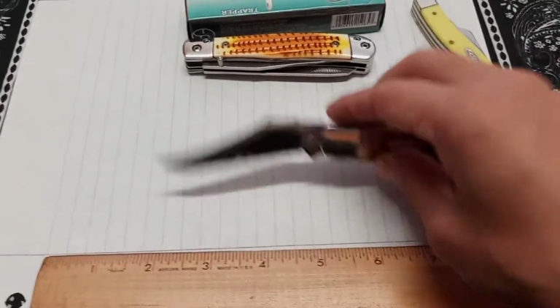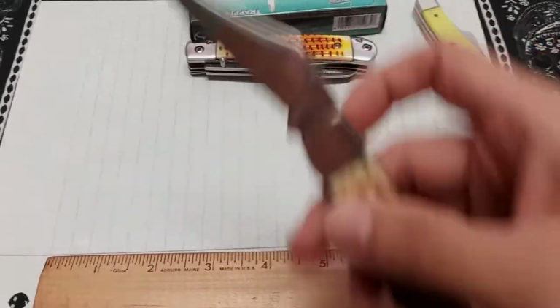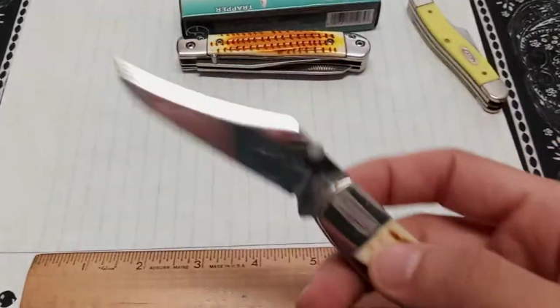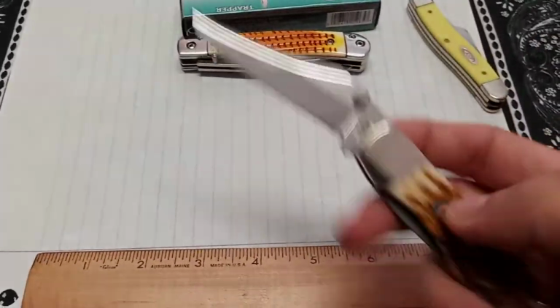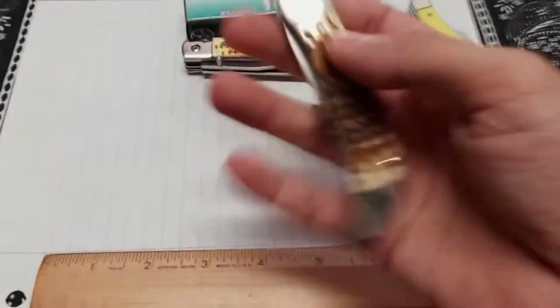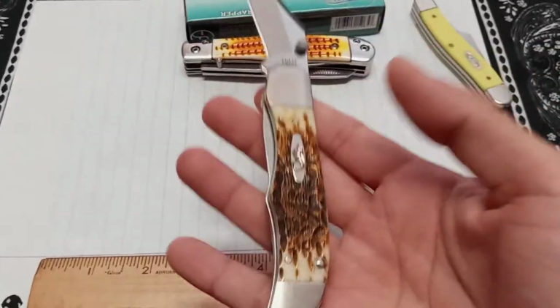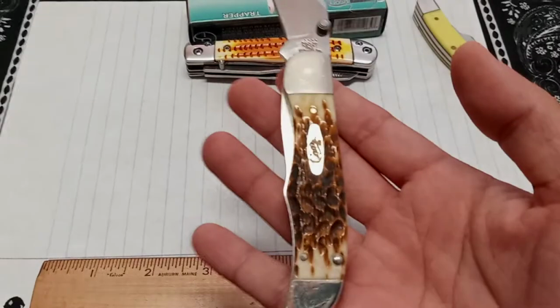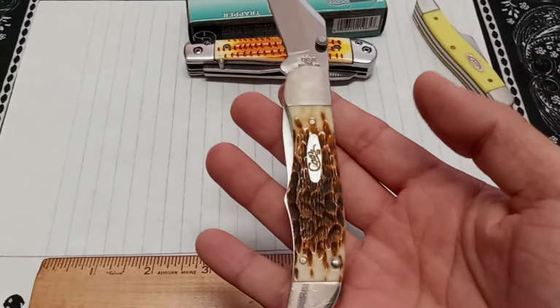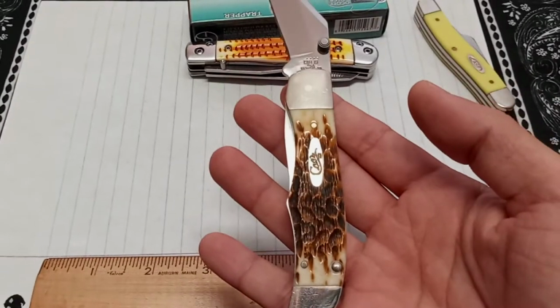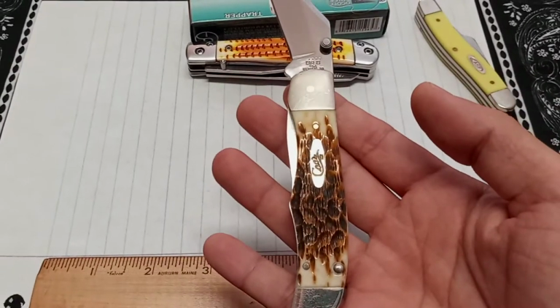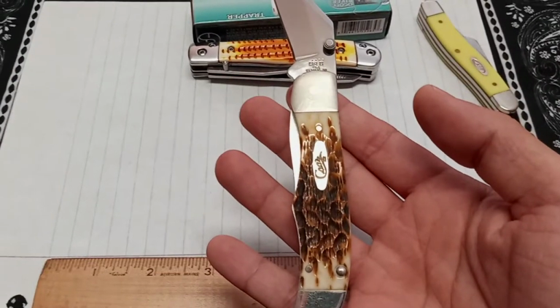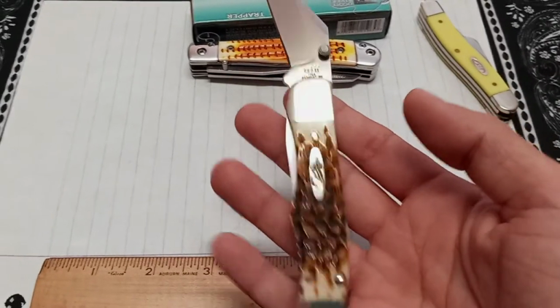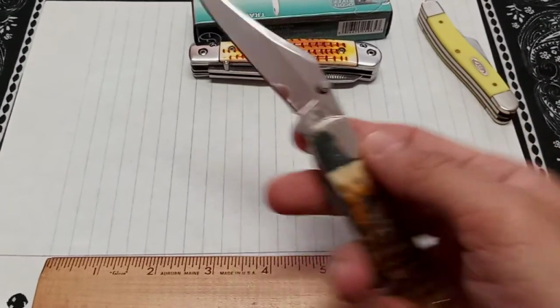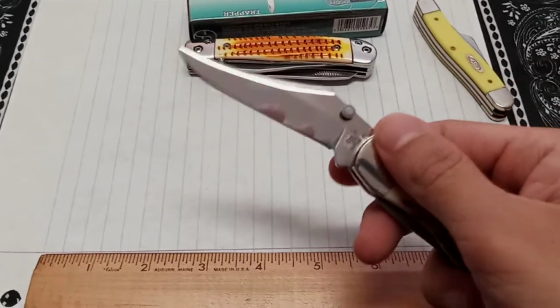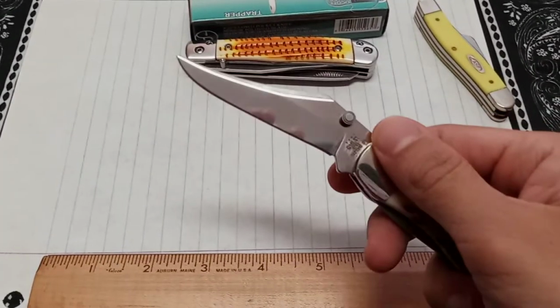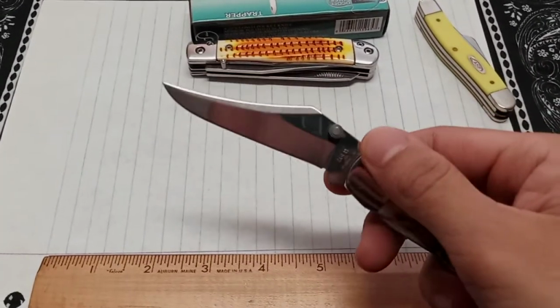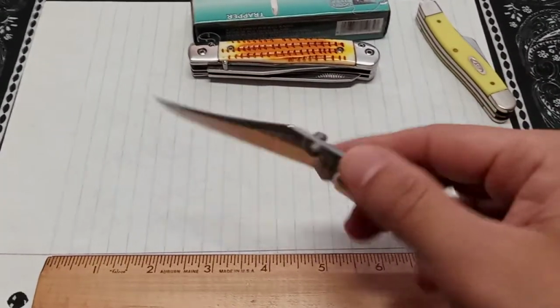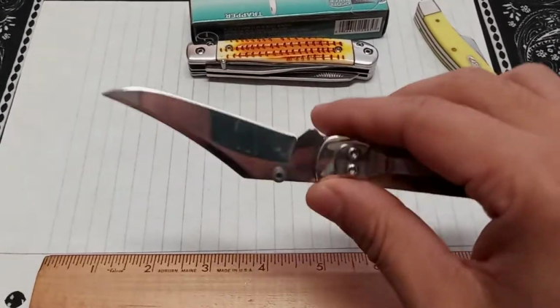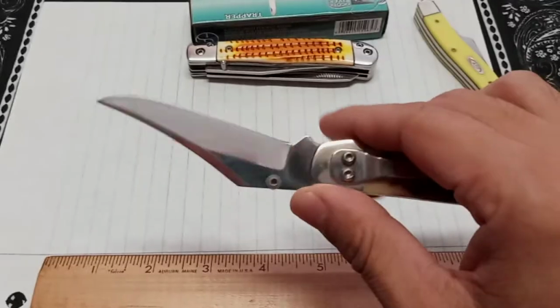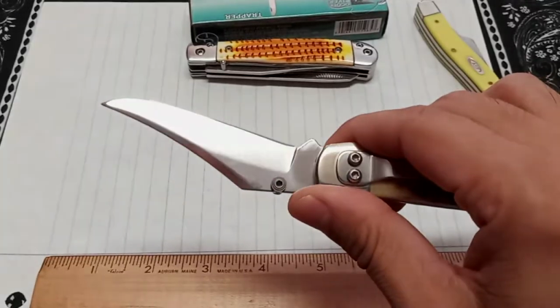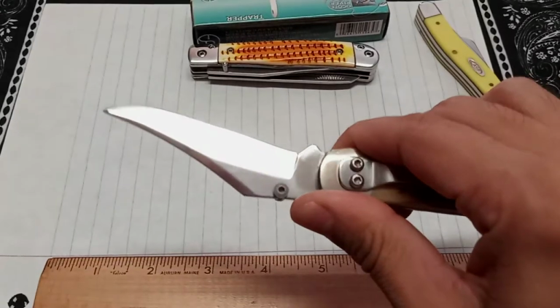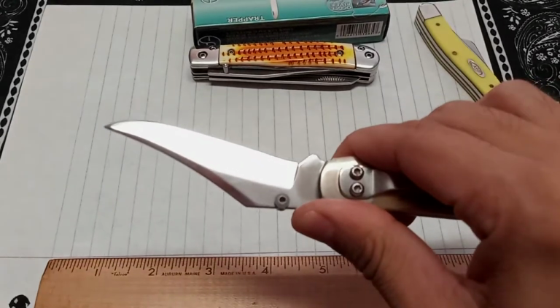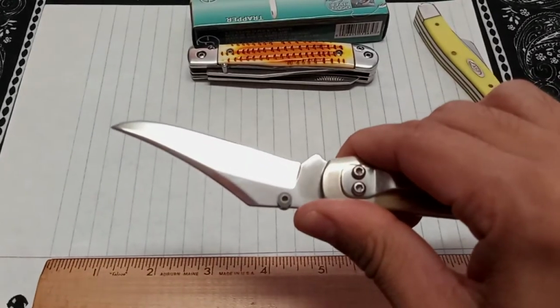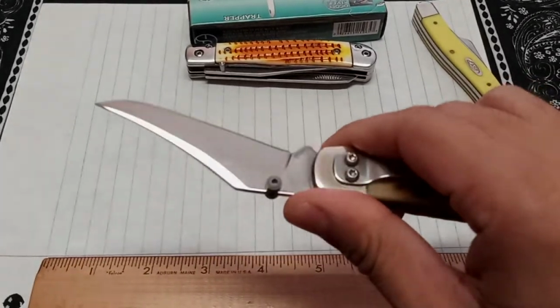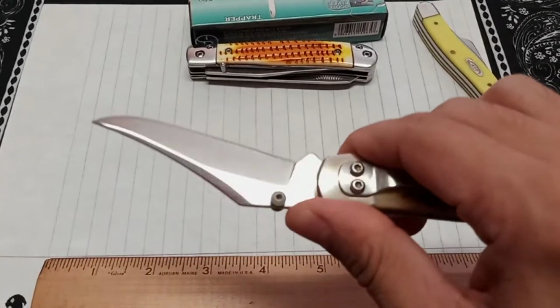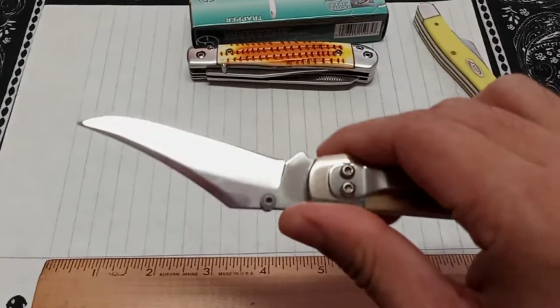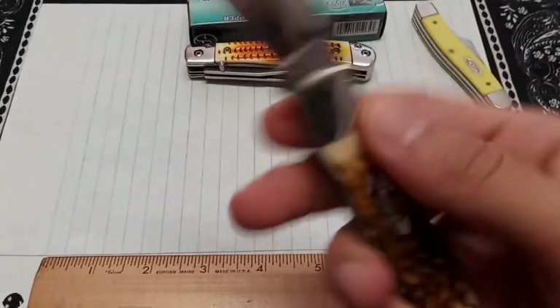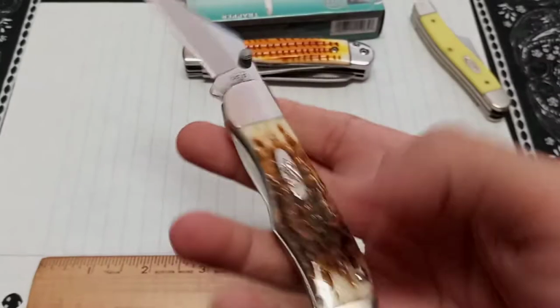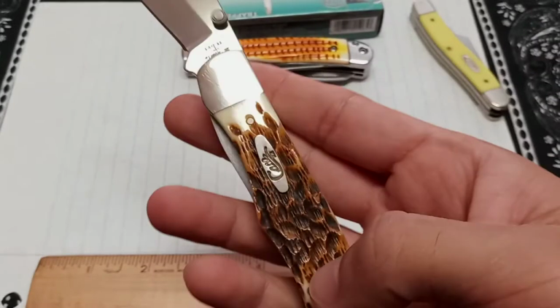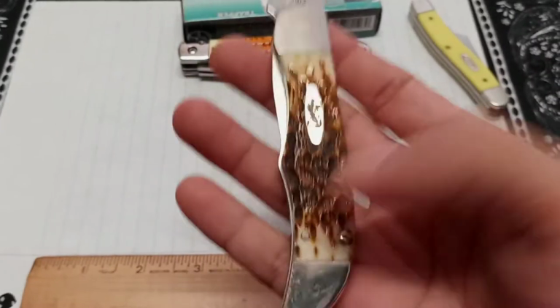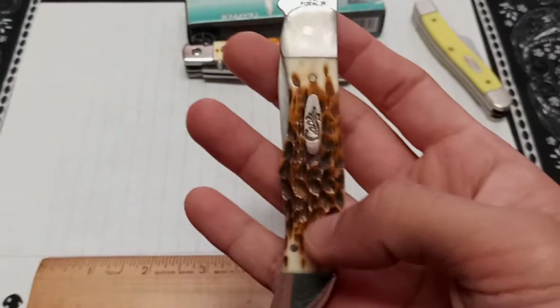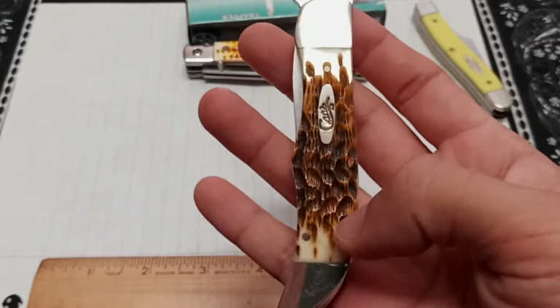It's still a nice knife — I'm glad I got it. I got a great deal on it, I couldn't pass it up. I'm a sucker for the green jig bone — I like that a lot better.